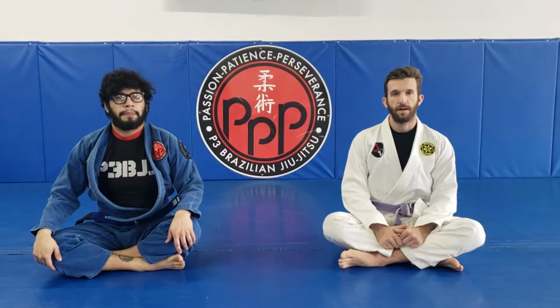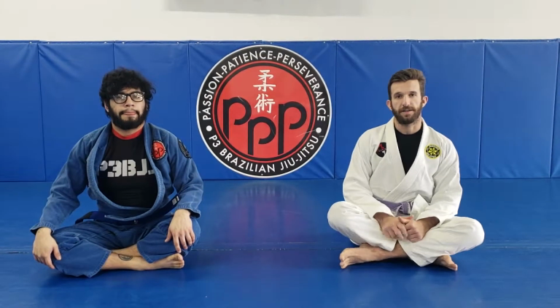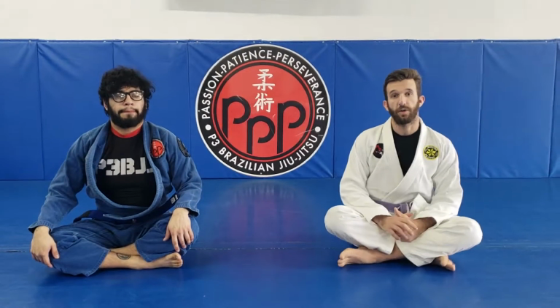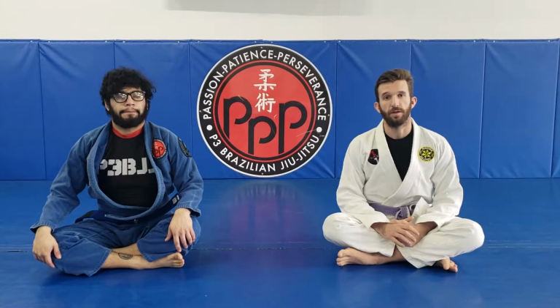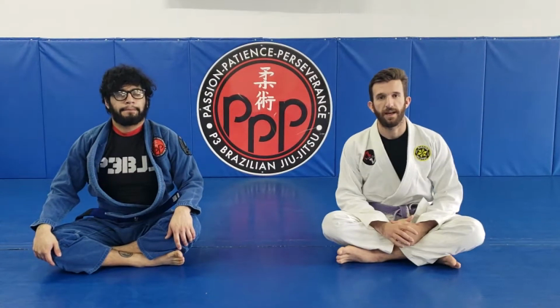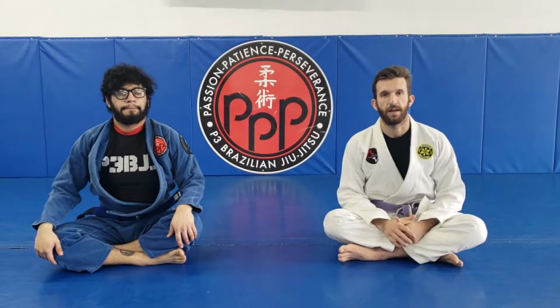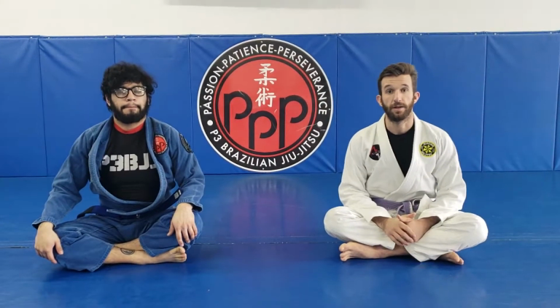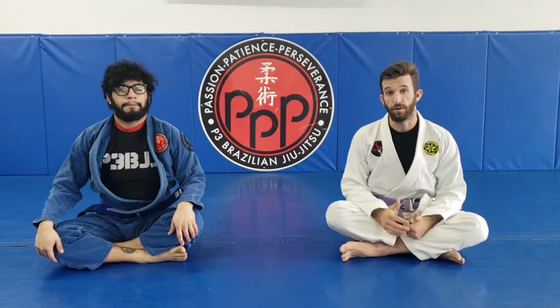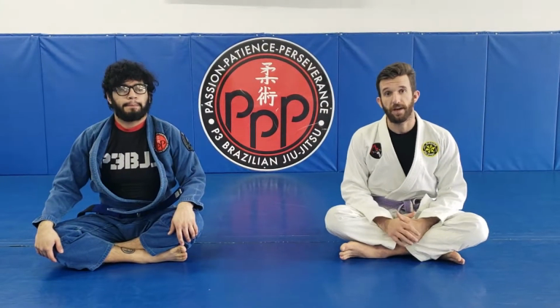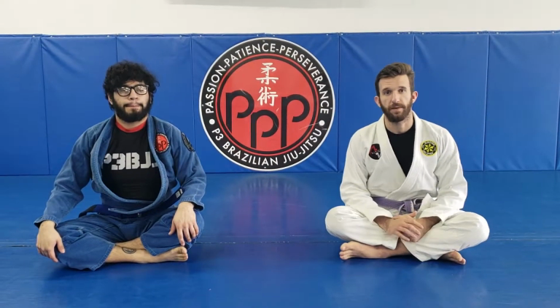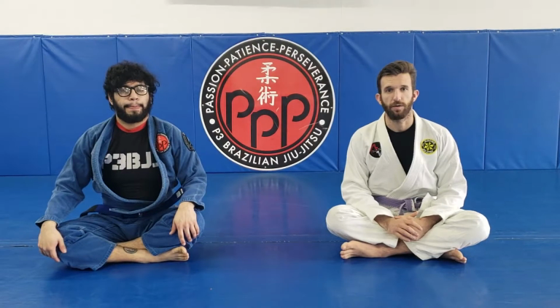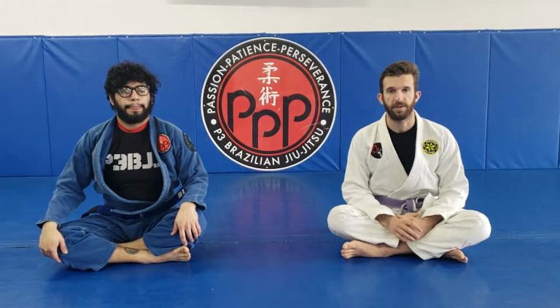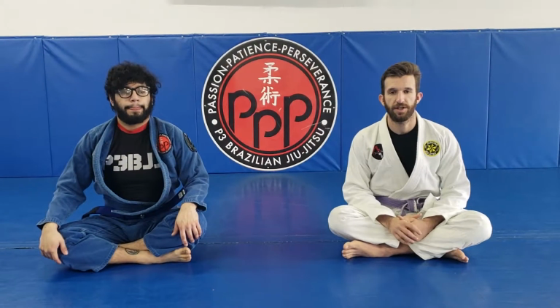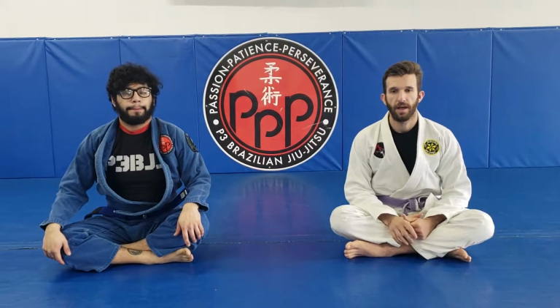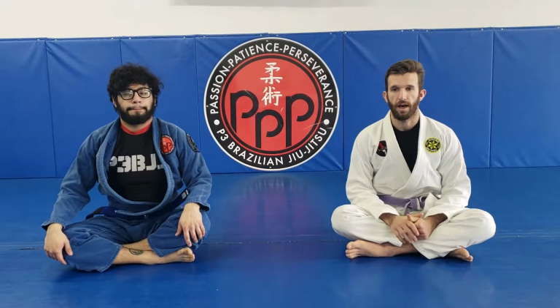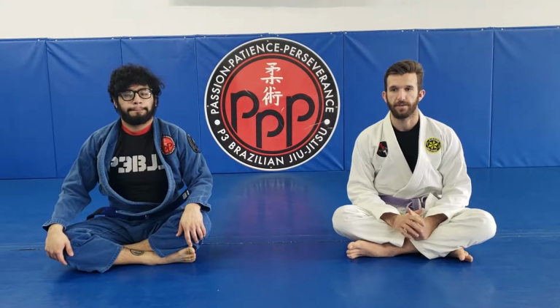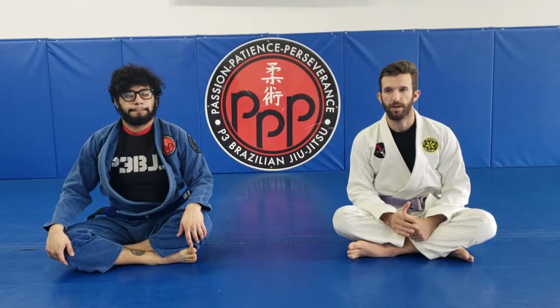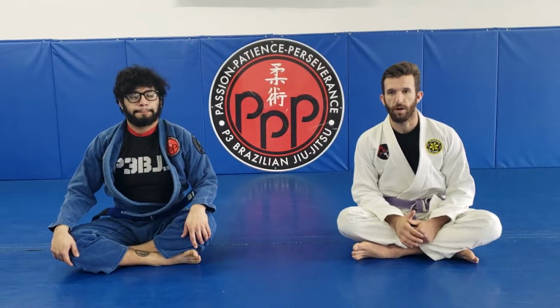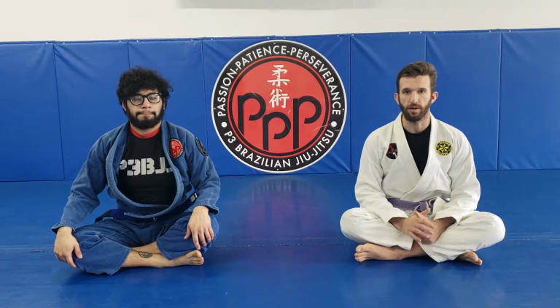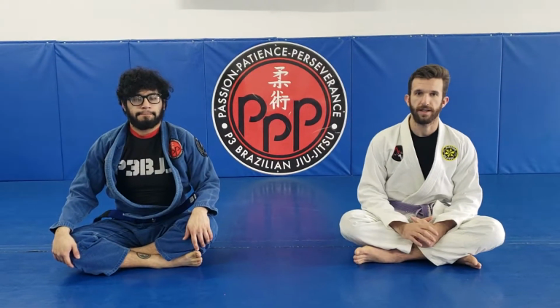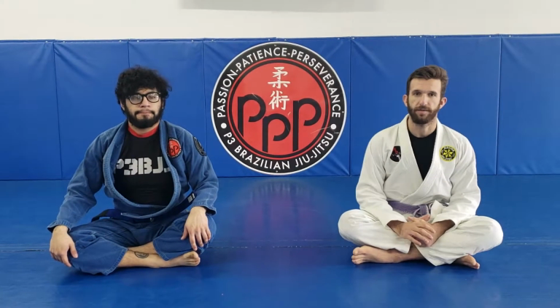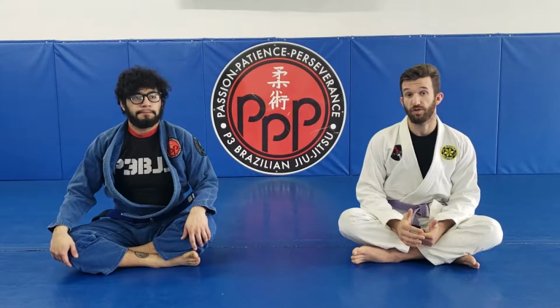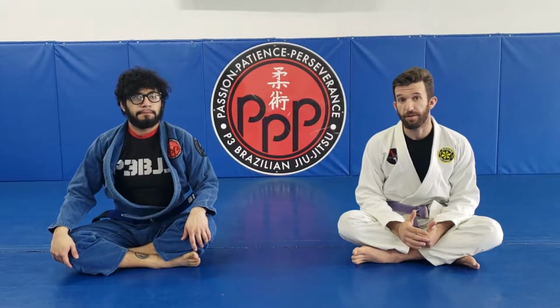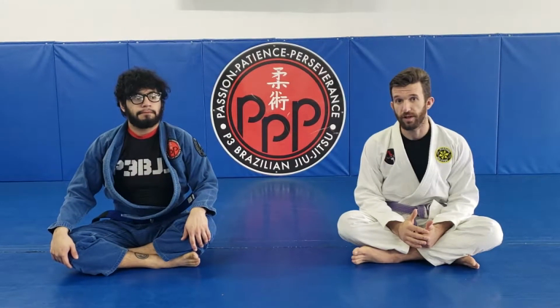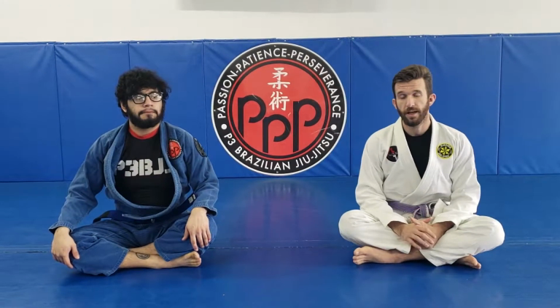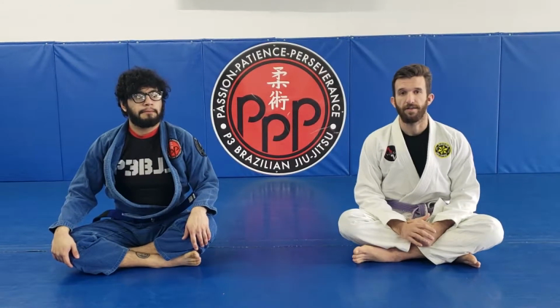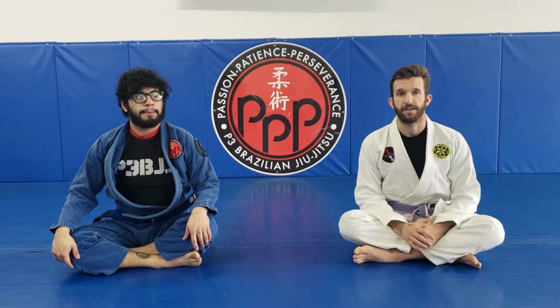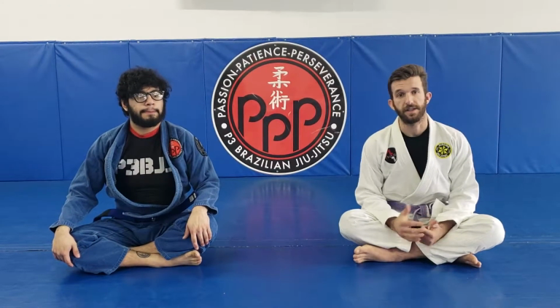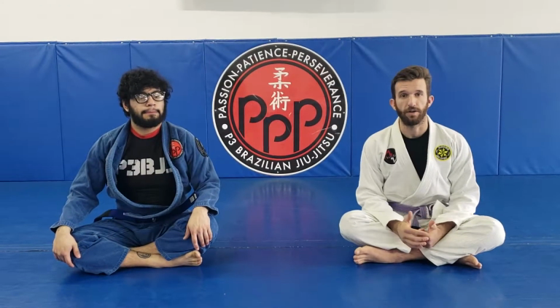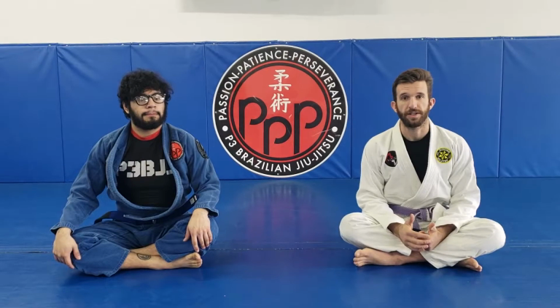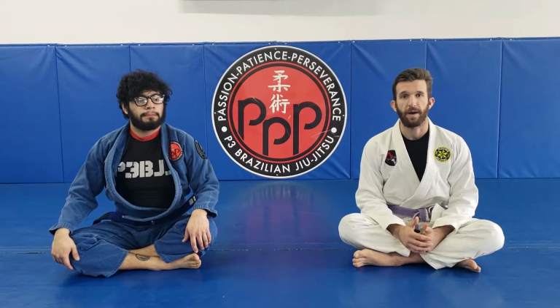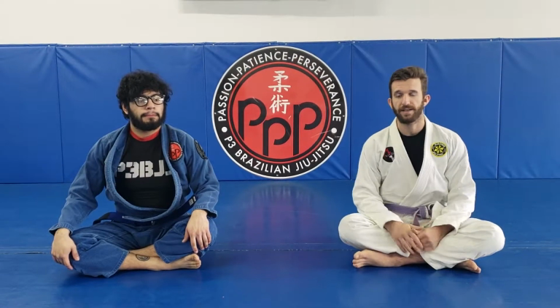Alright, so let's go ahead and look at another really good pass in the headquarters position. It's one that we already looked at from strike three, and that is the single underhook stack pass.